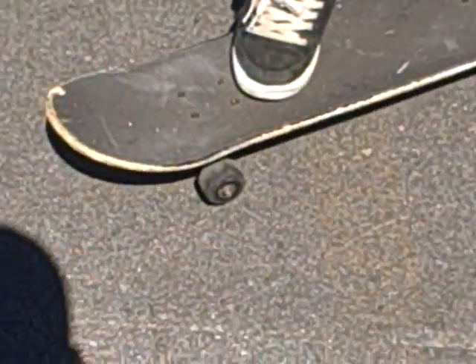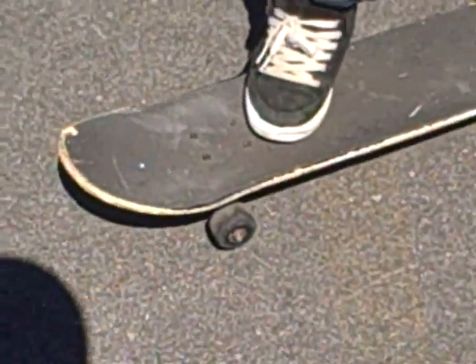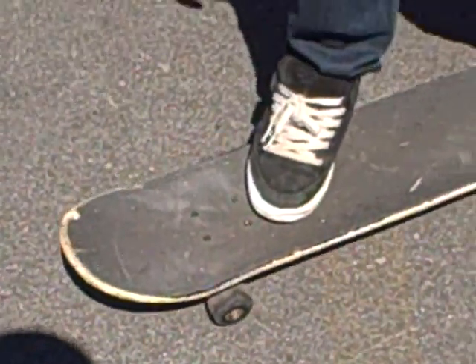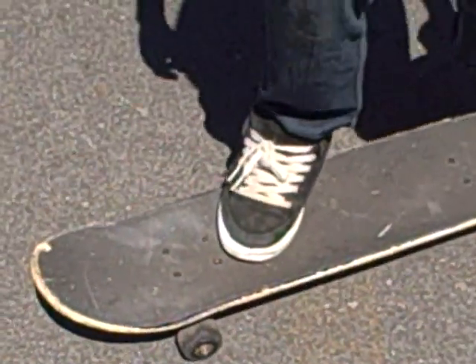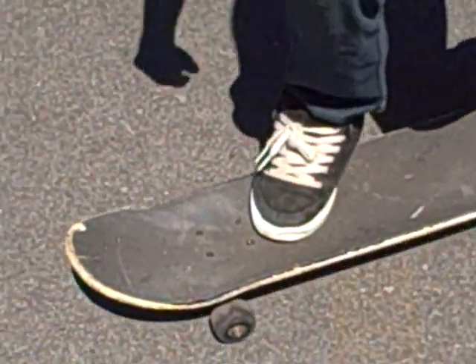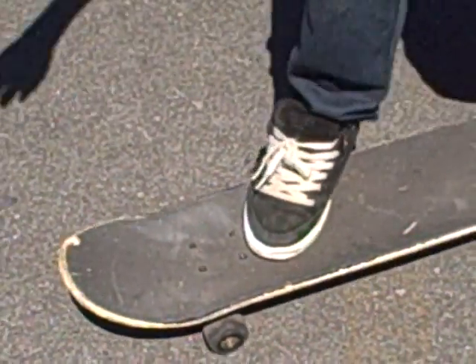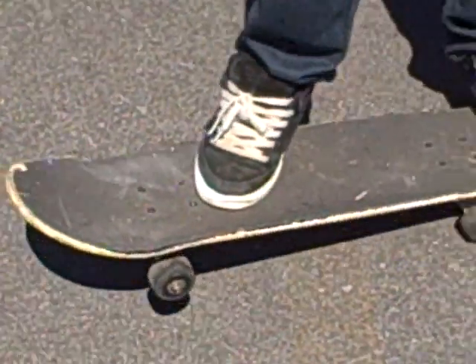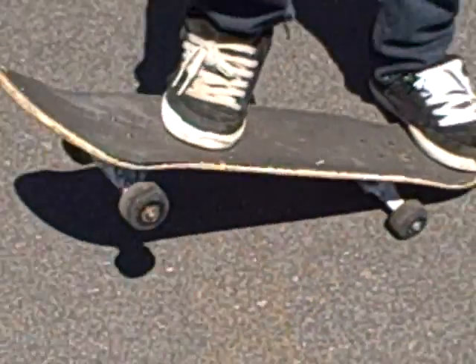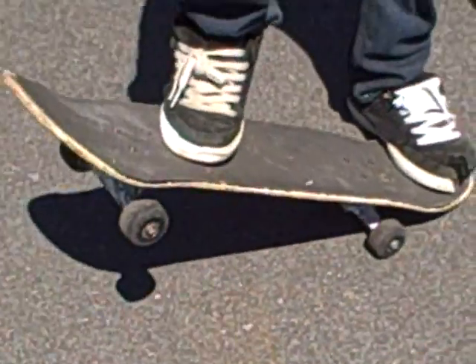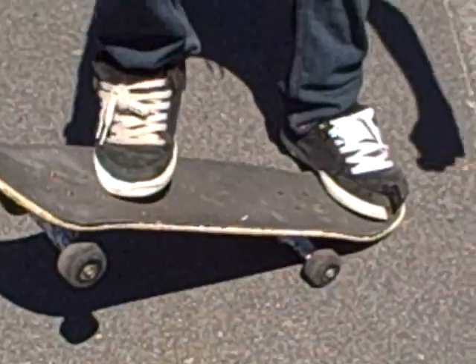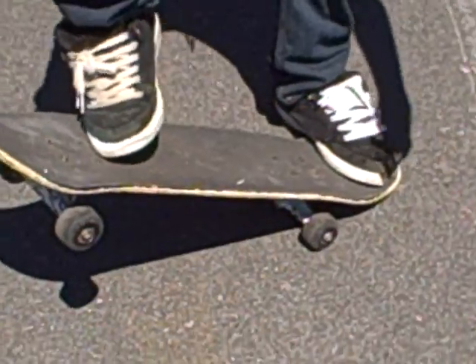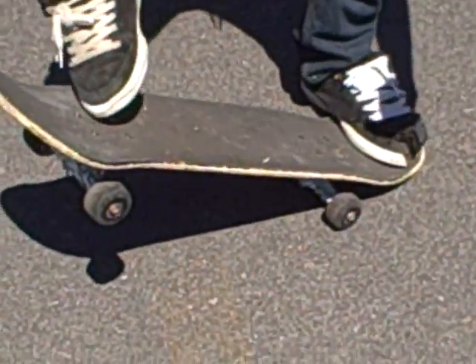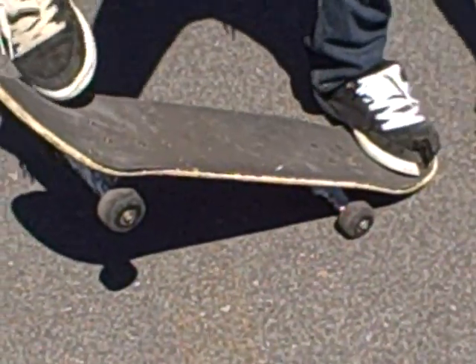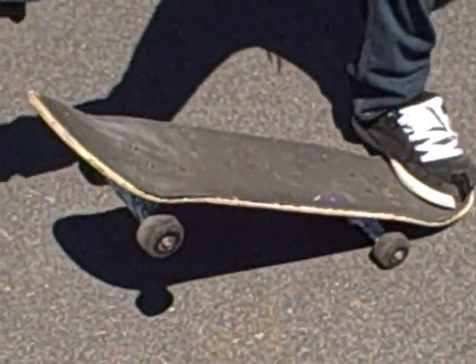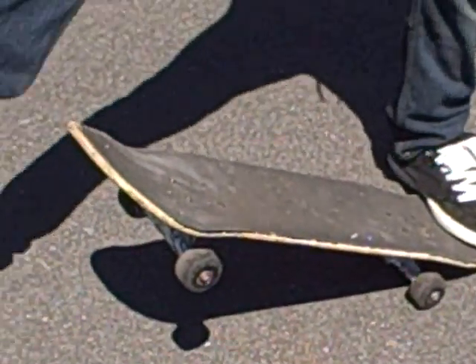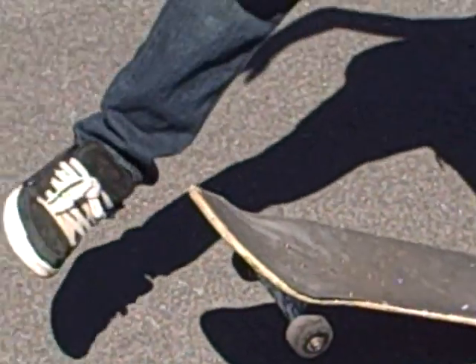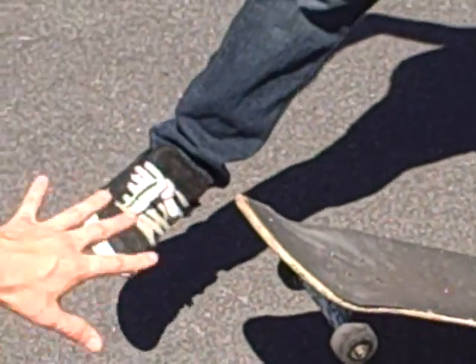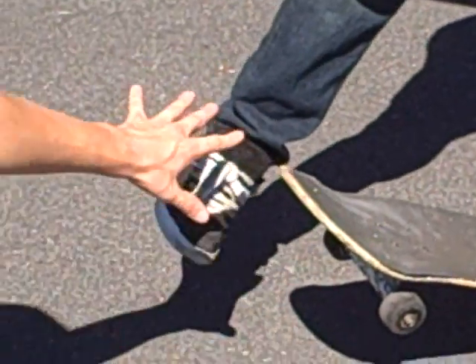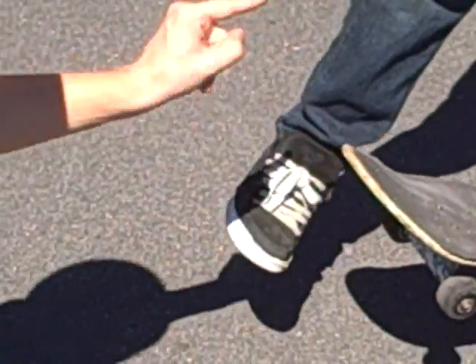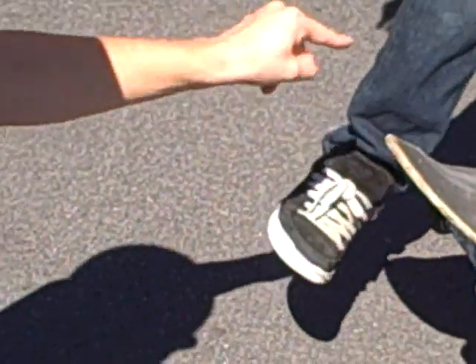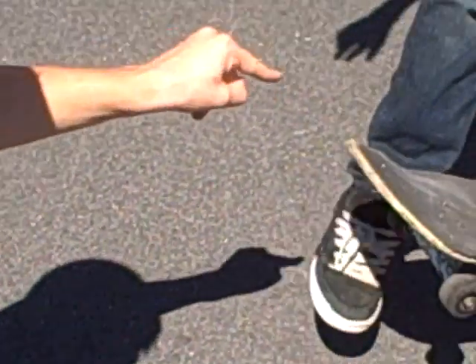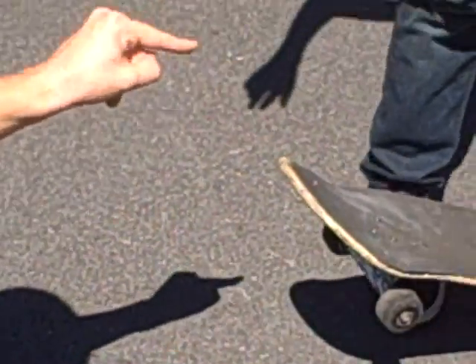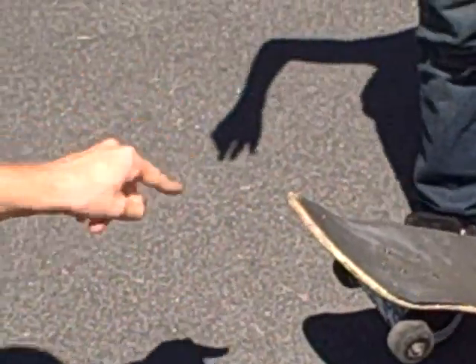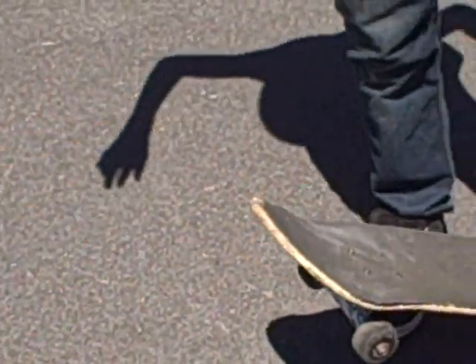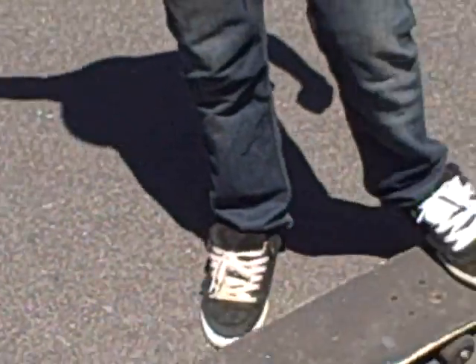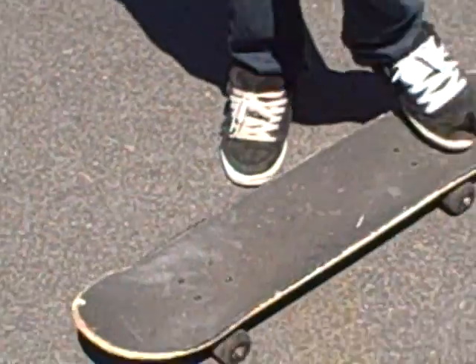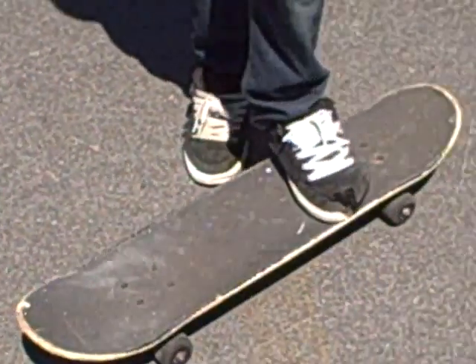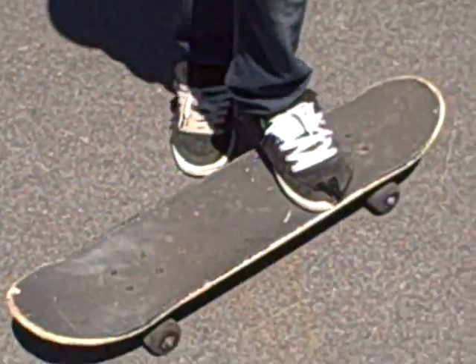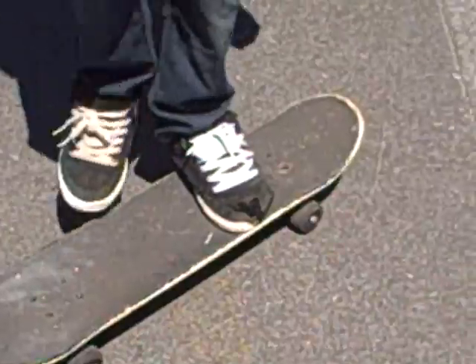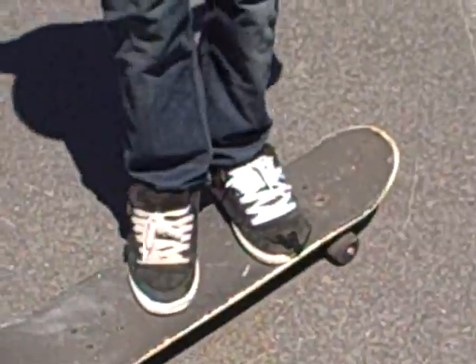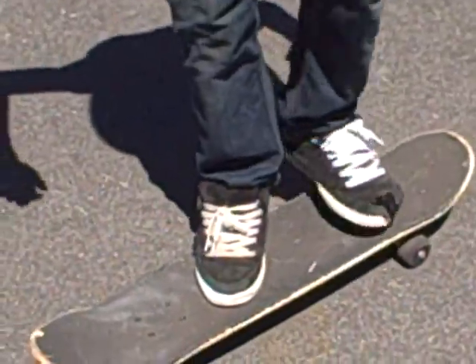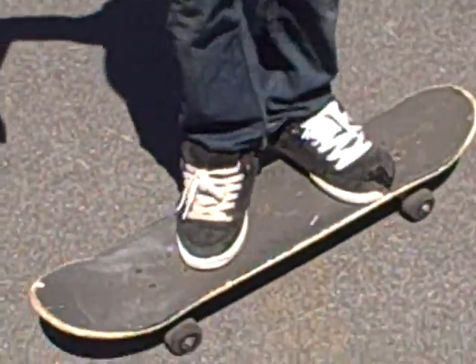So when you're going down doing an ollie, you're going to want to flick your foot out. Like that. Exactly like that. Like so.